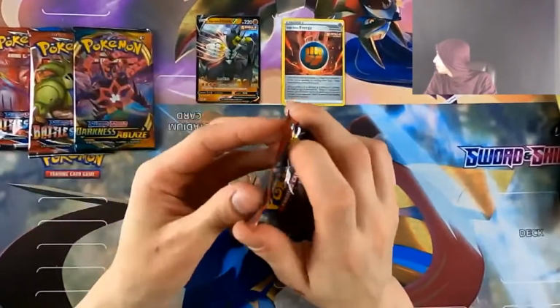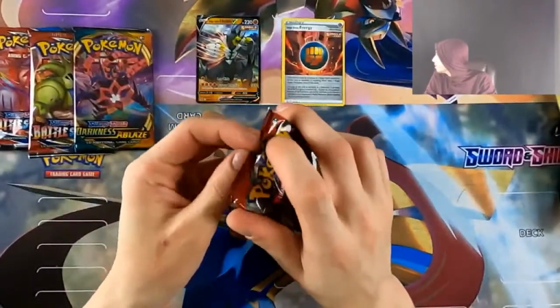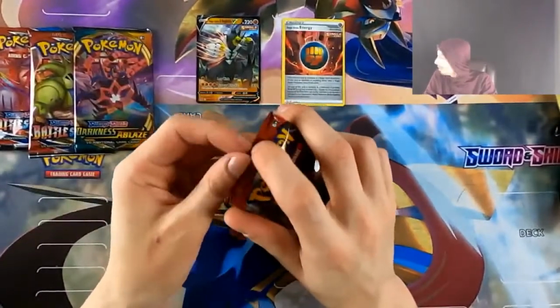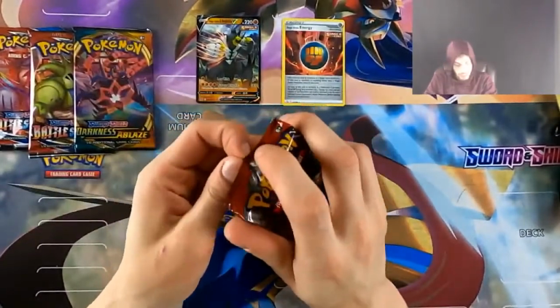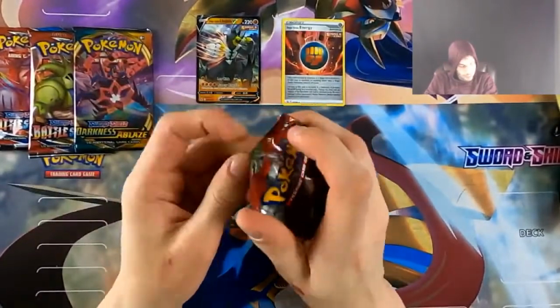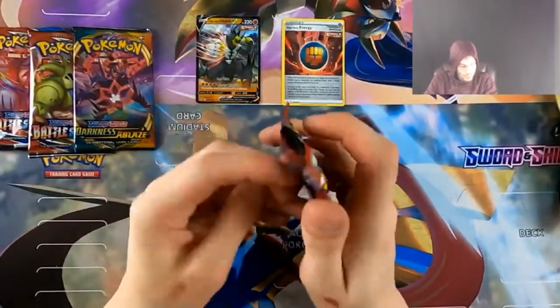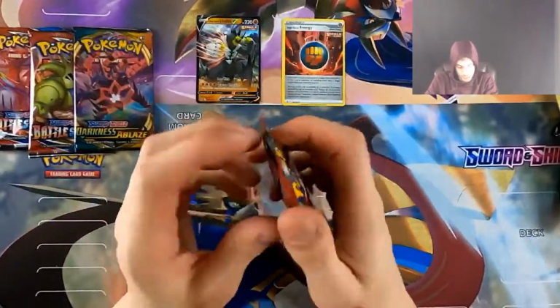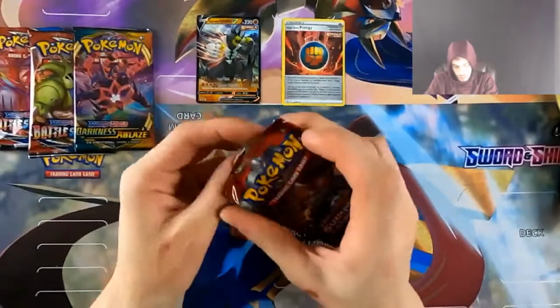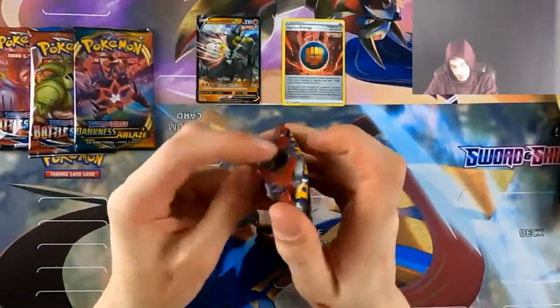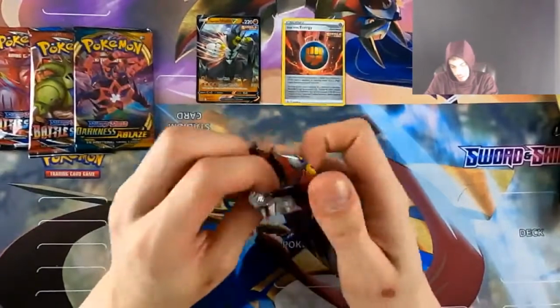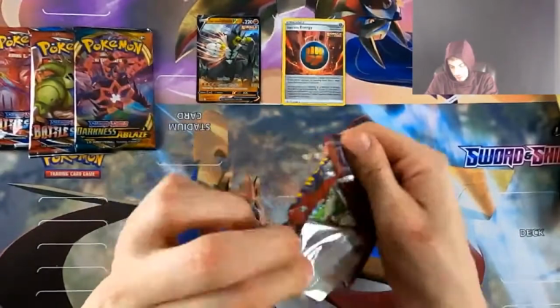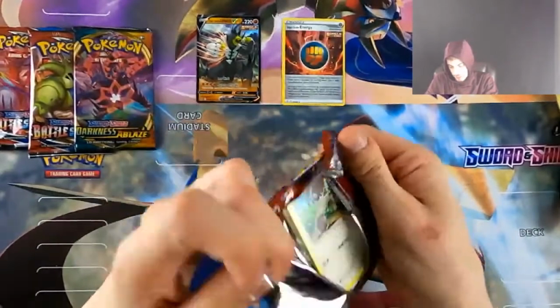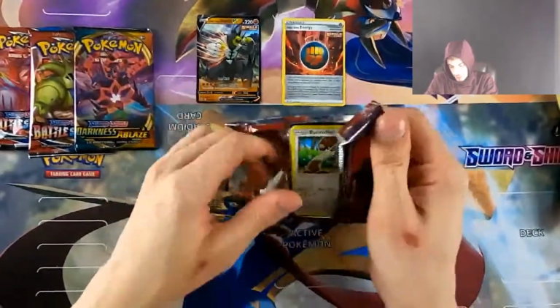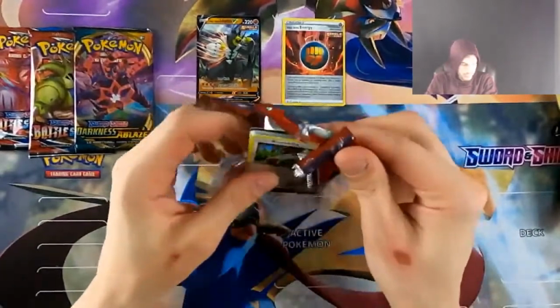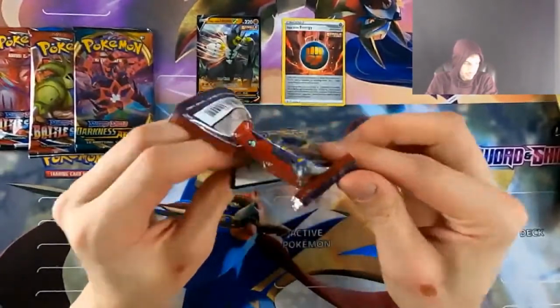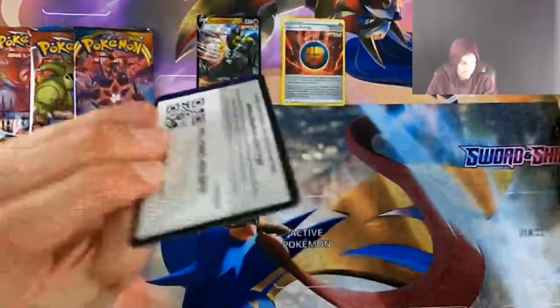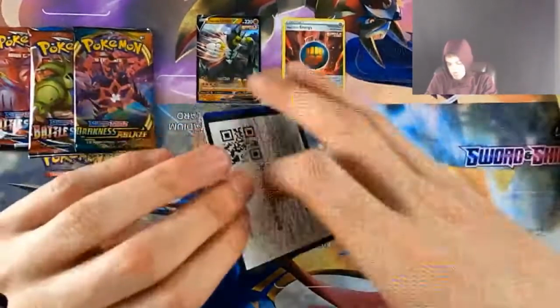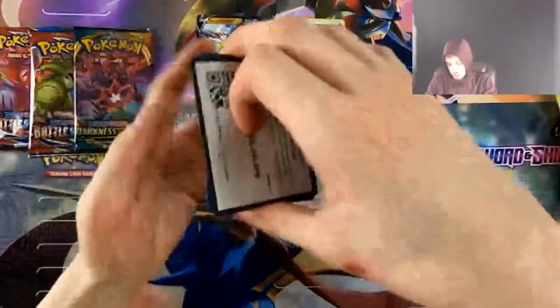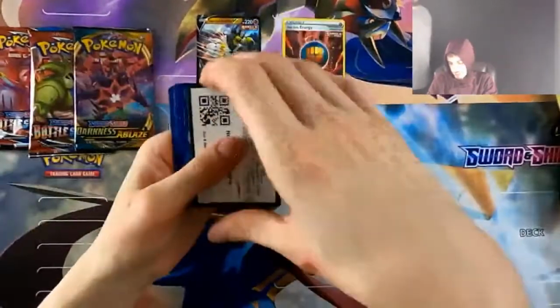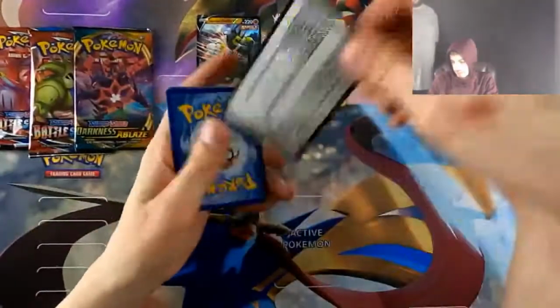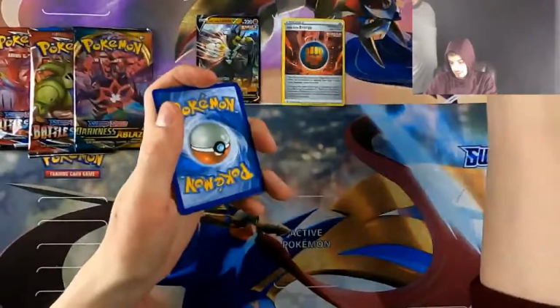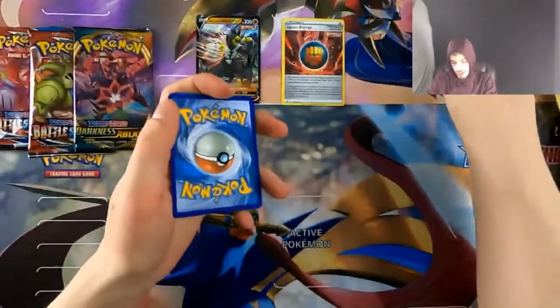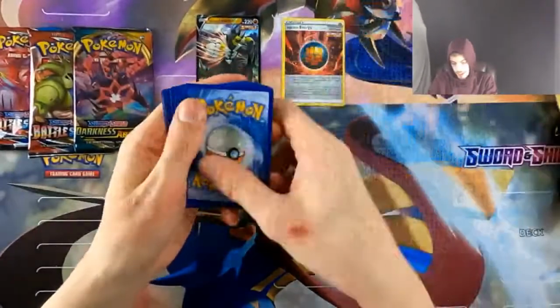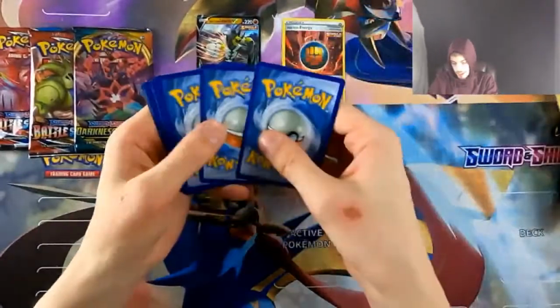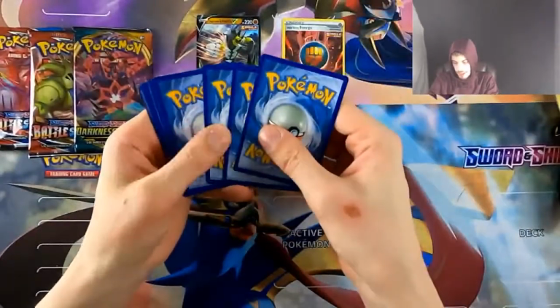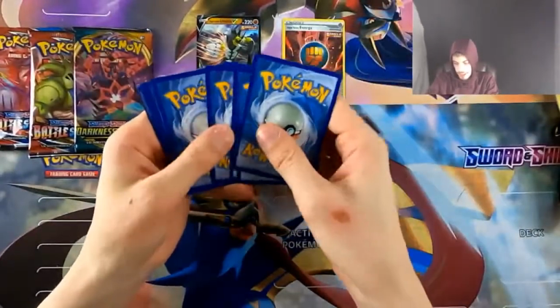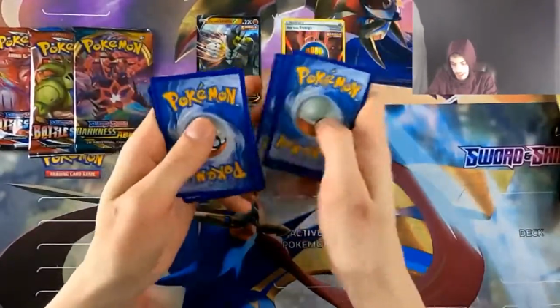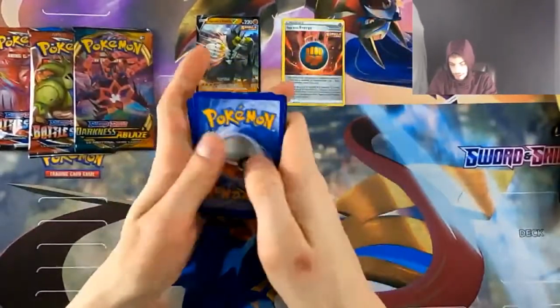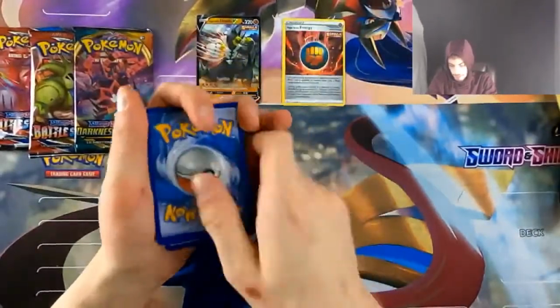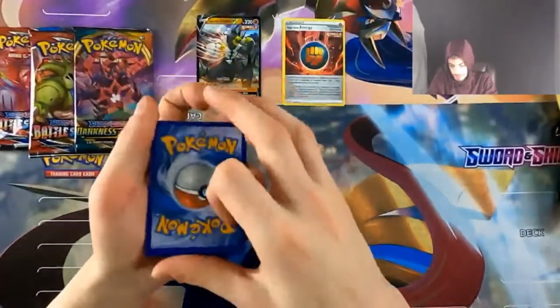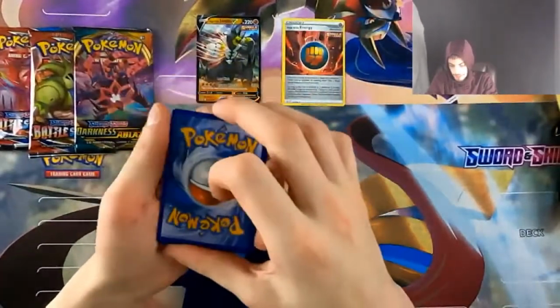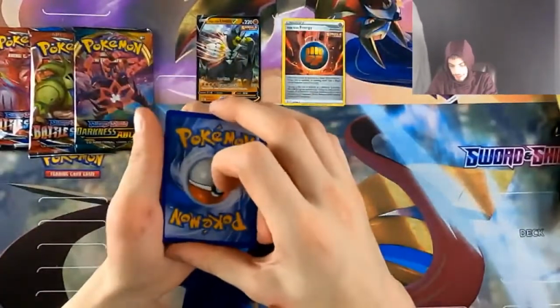Crimson Invasion. What packs are these? So this had two Battle Styles, Darkness Ablaze, and Crimson Invasion. Oh, these are super cool. Yeah, these are way cooler than we thought. Don't knock Pokemon for mixing it up.